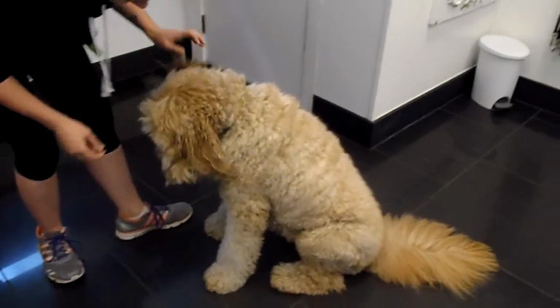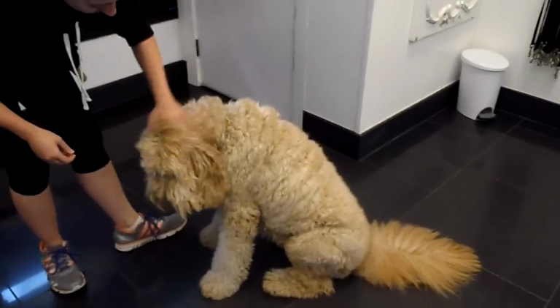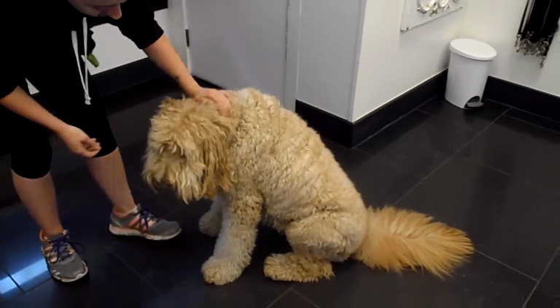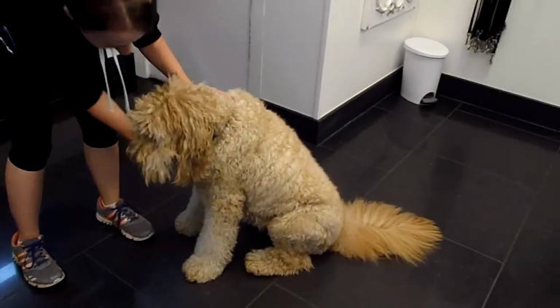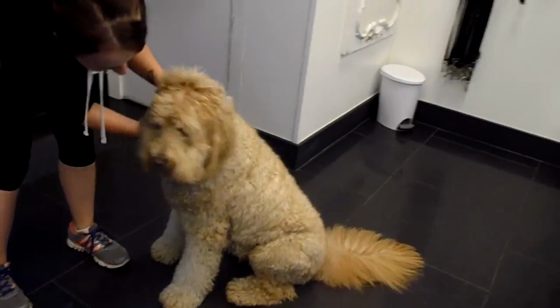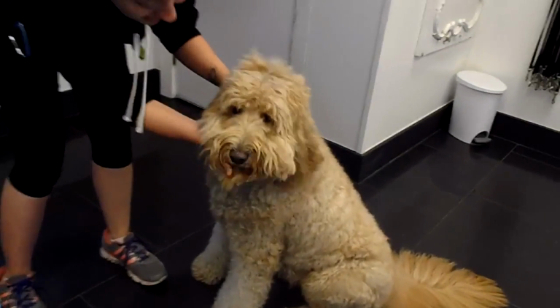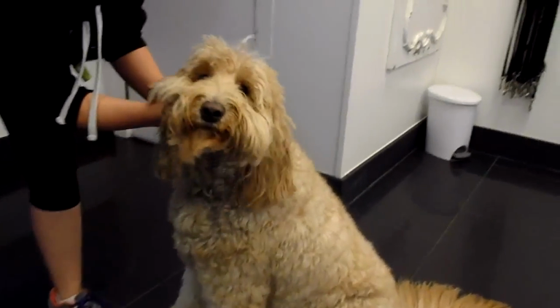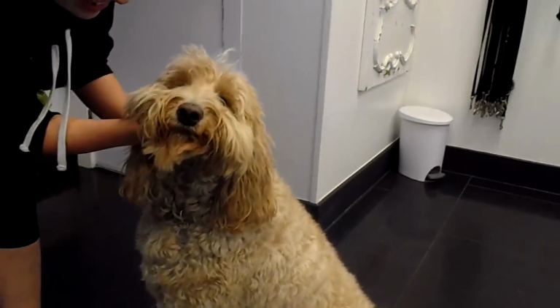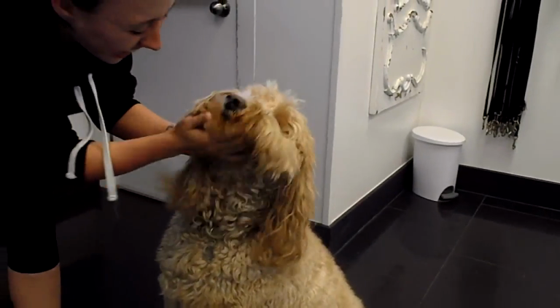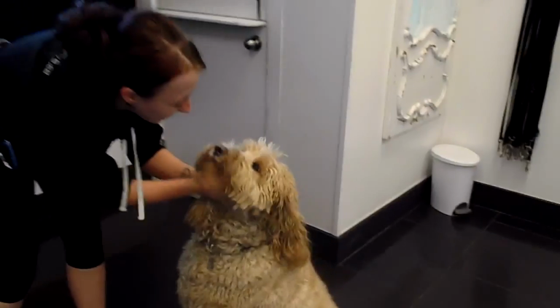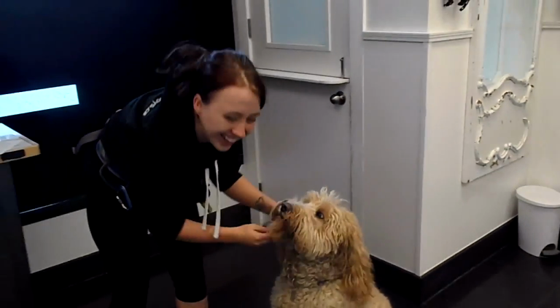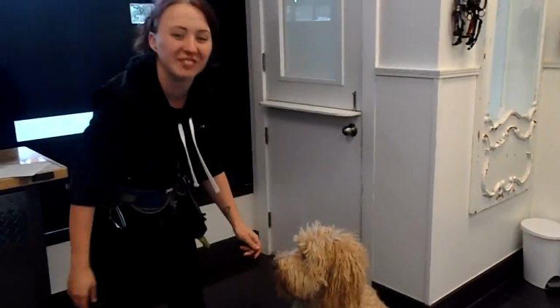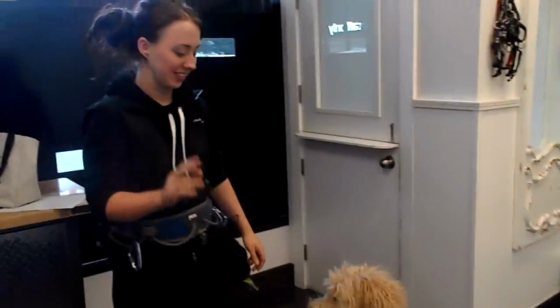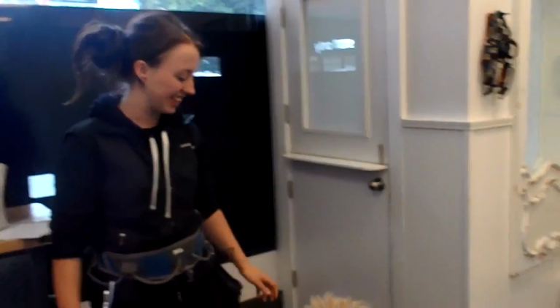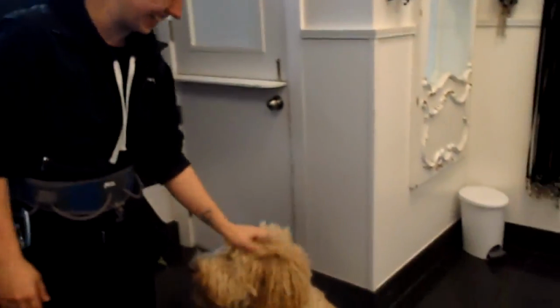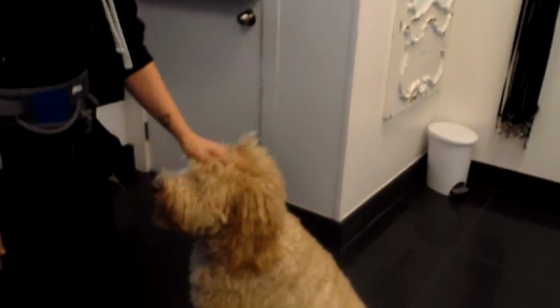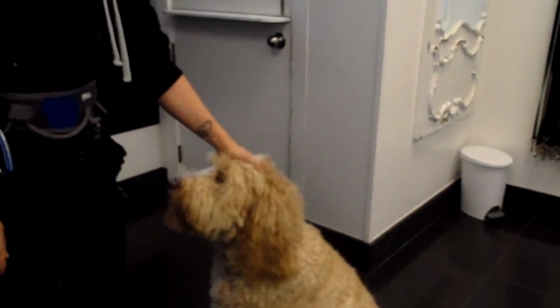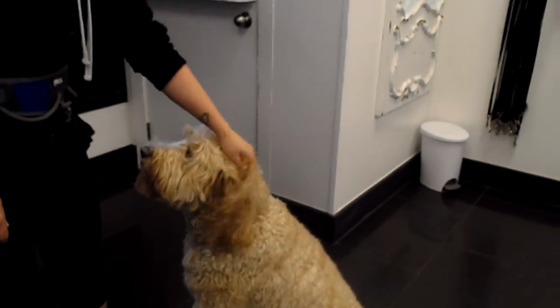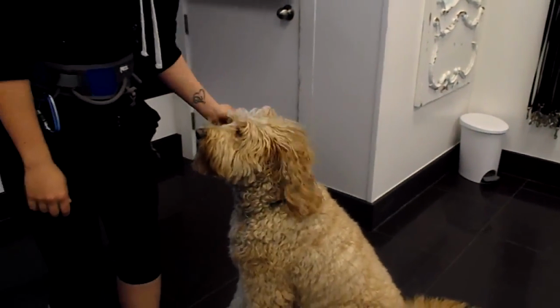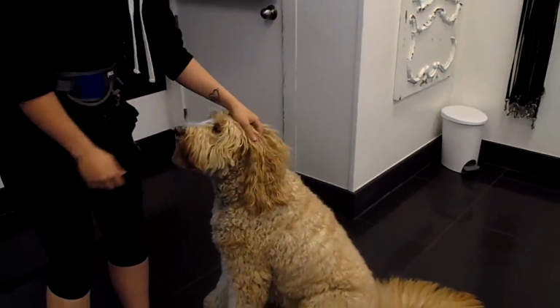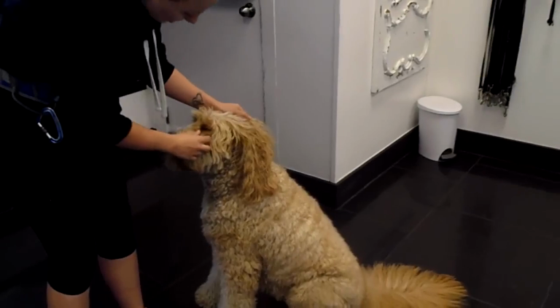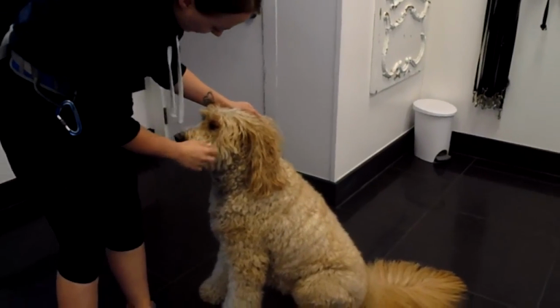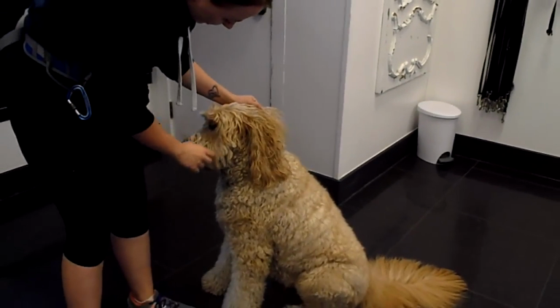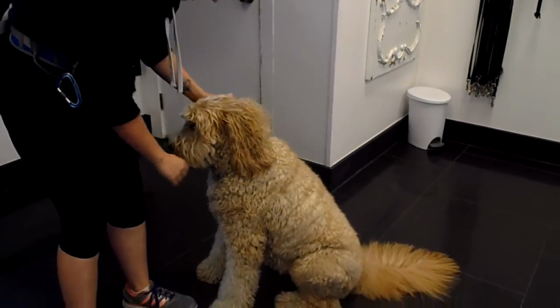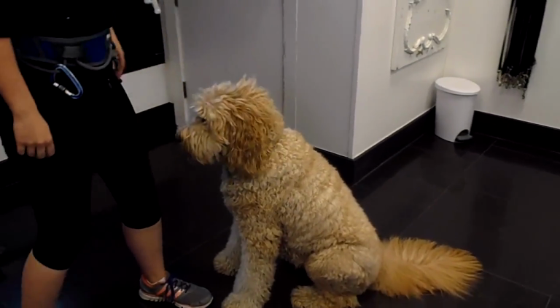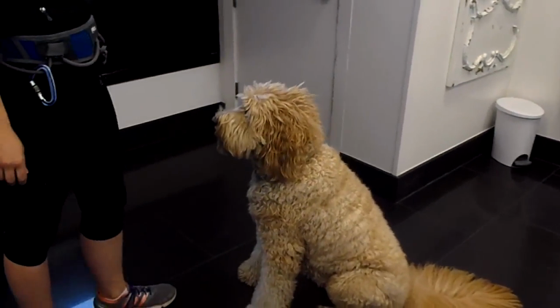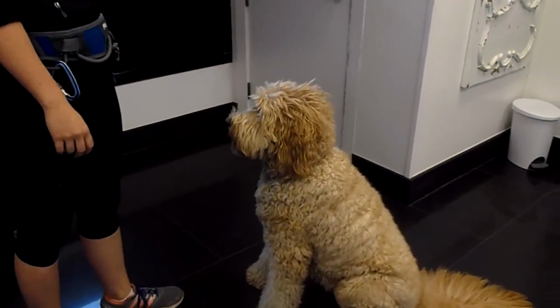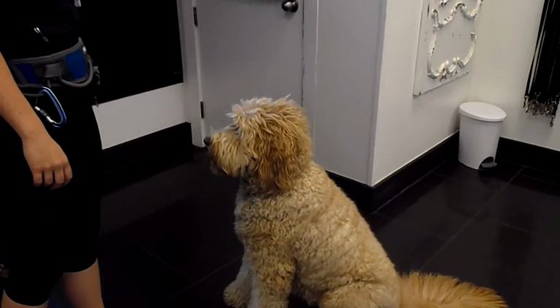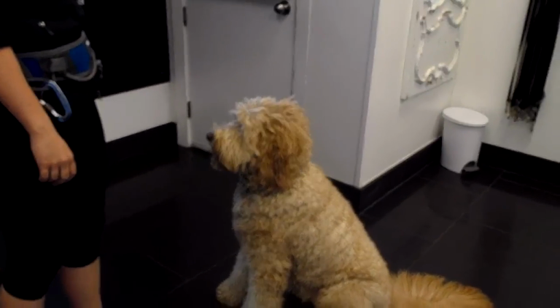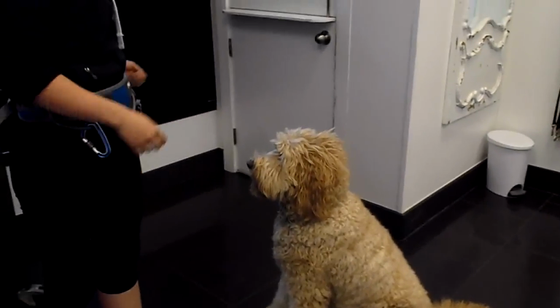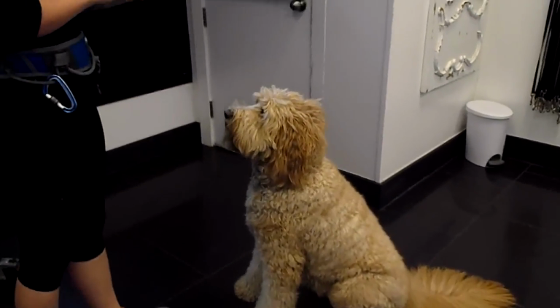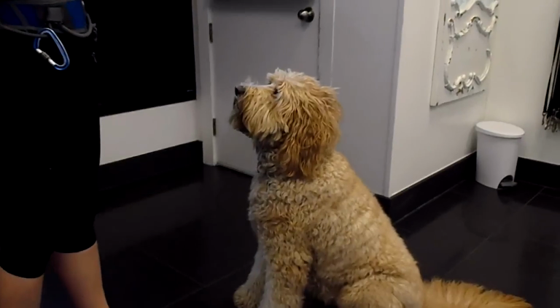Friday morning here at the Pet Shop Boys, we got Louie working really hard with Carly. We are learning how to cross your paws. So on command, Louie is going to cross his one paw over his other paw.